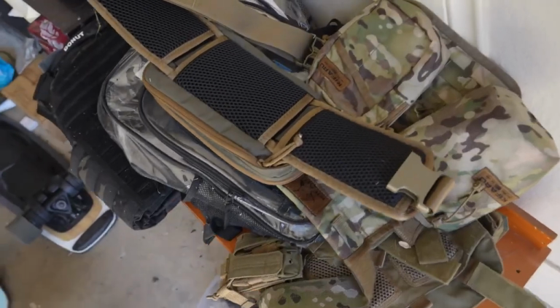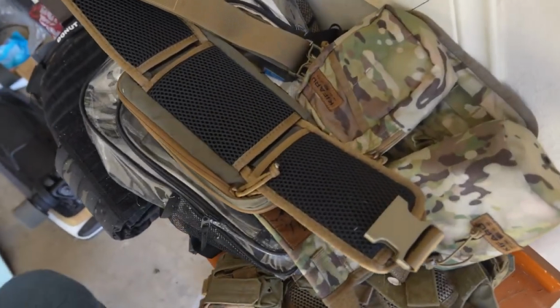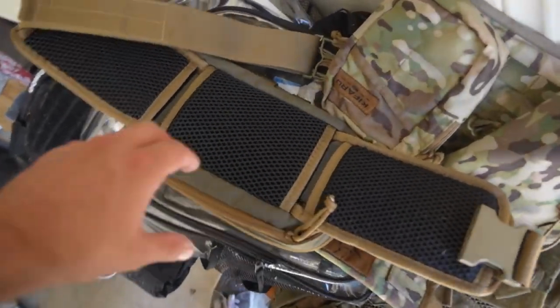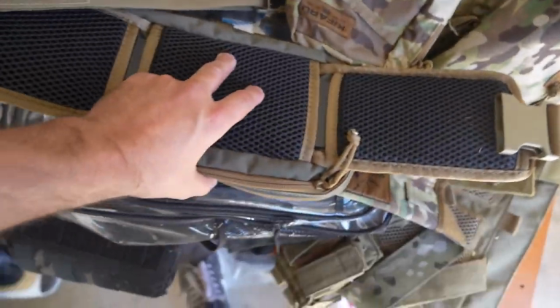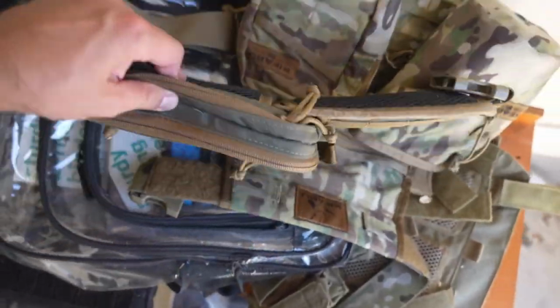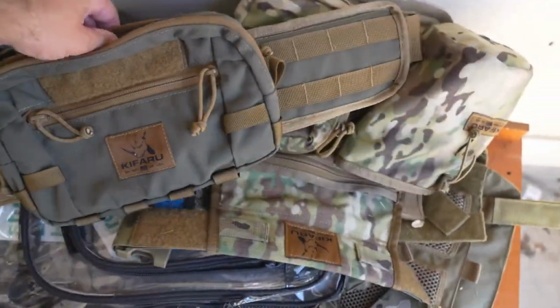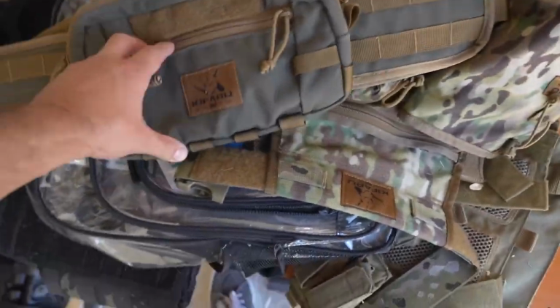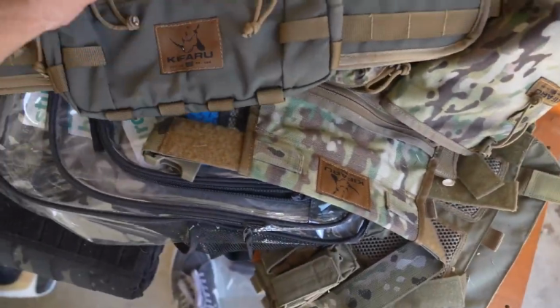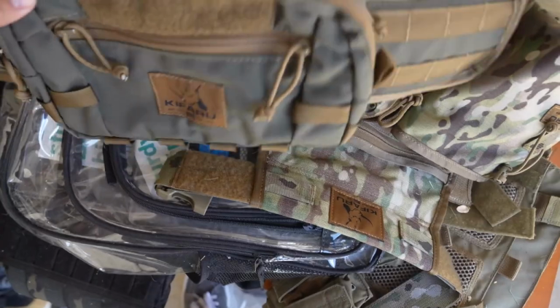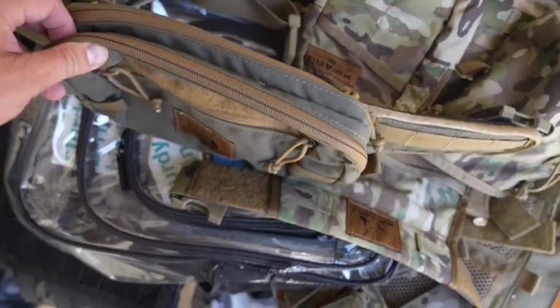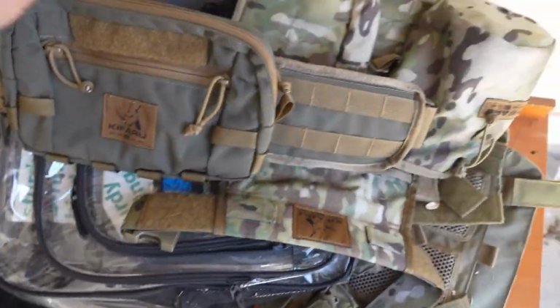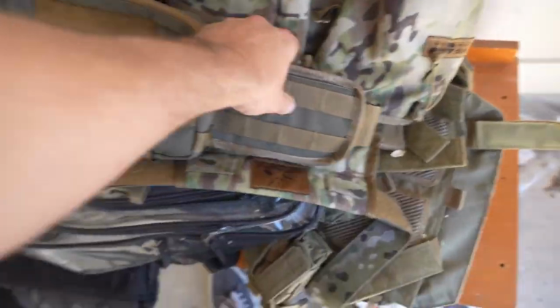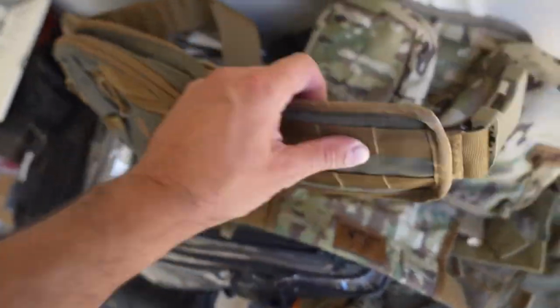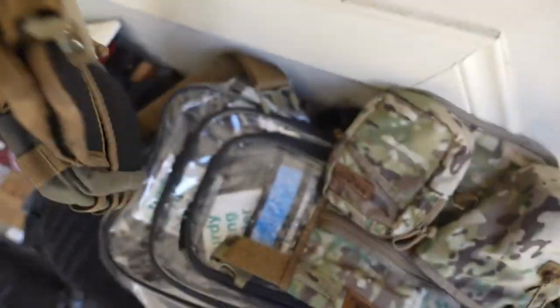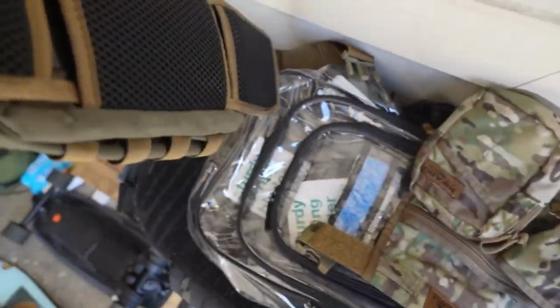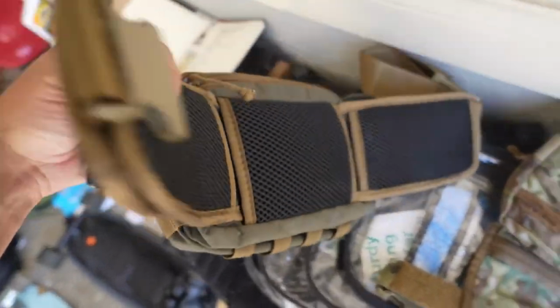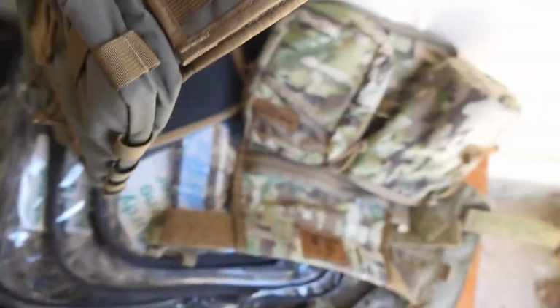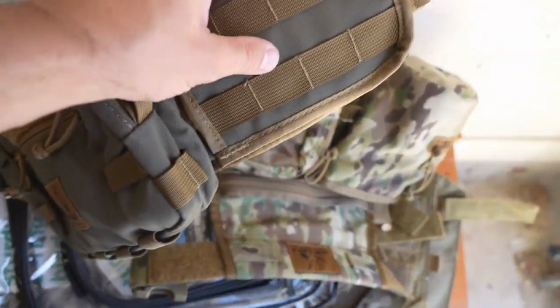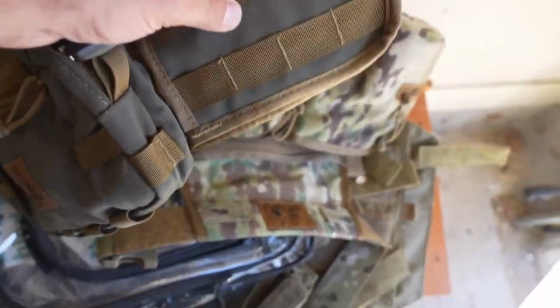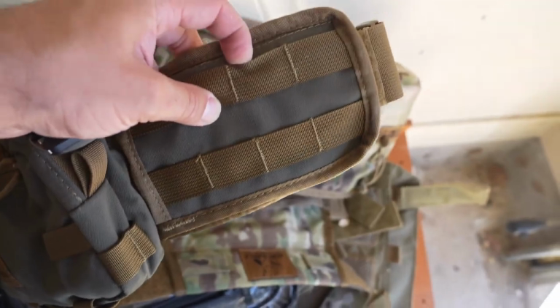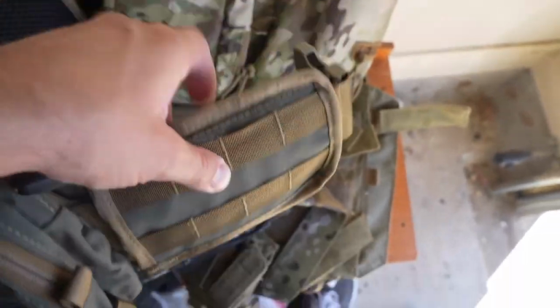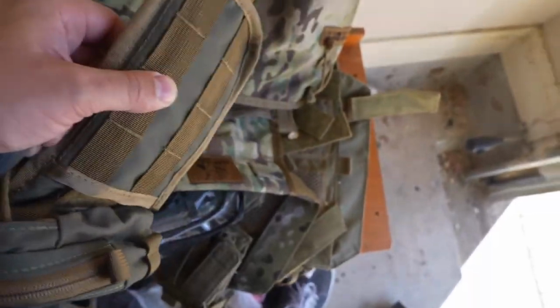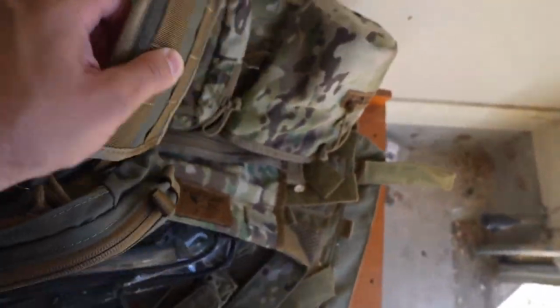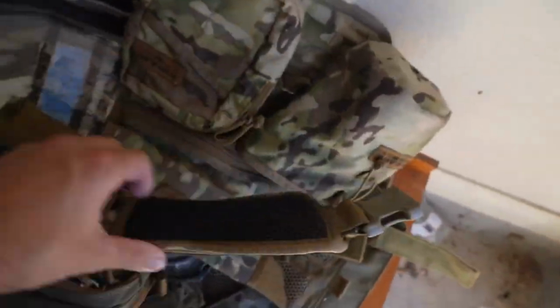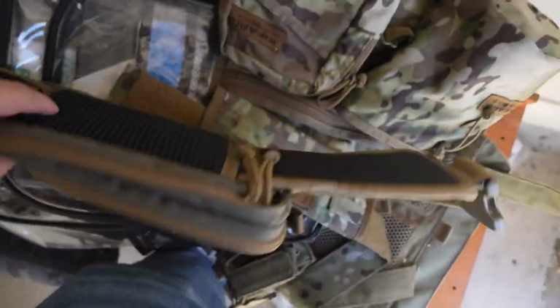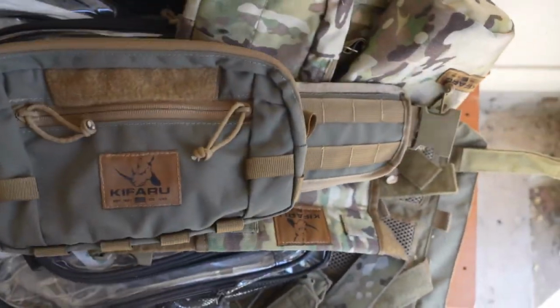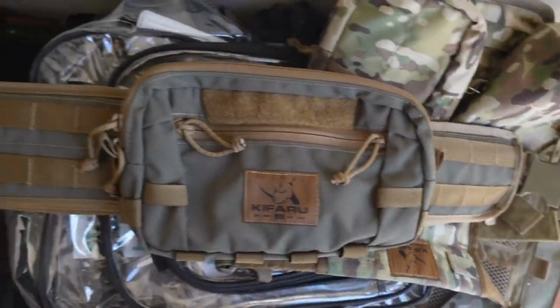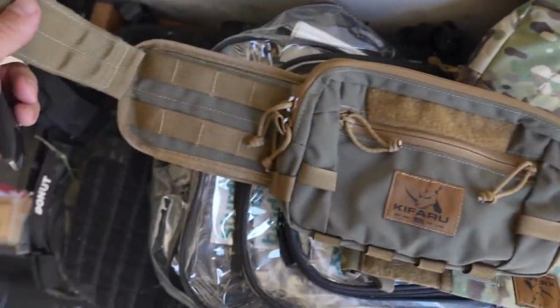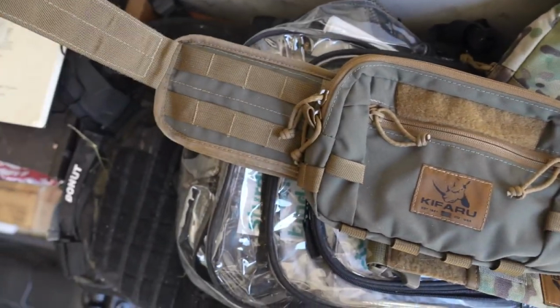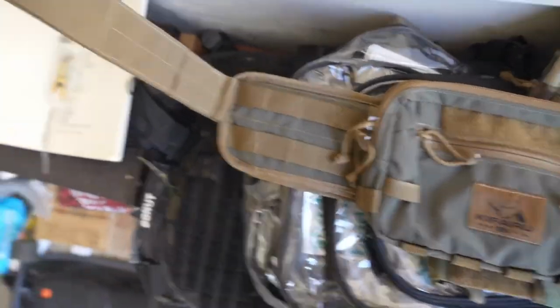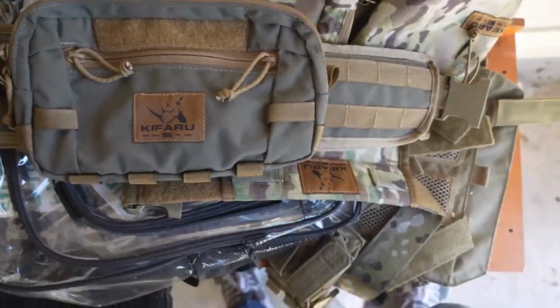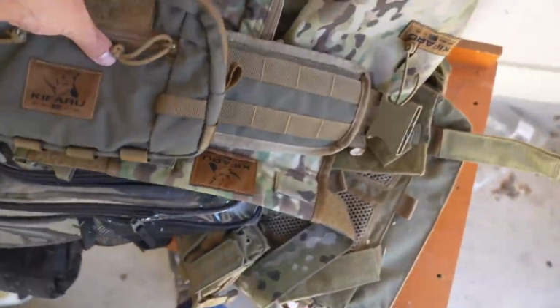You know what I was thinking? This Kefaru pack is probably one of the most comfortable packs I've ever worn — I got it for archery. But it's got MOLLE on it, so it could technically be just kind of a throw-on range bag belt too. Might have to test that out.